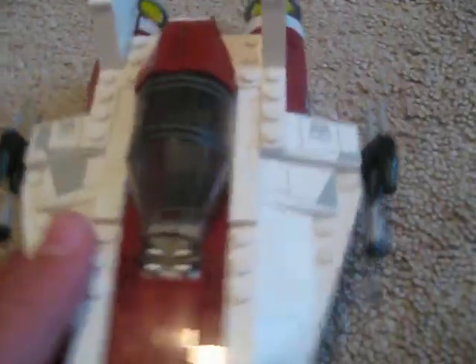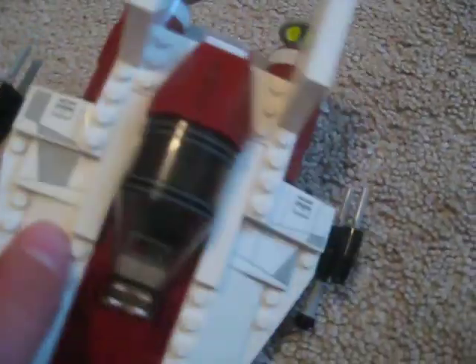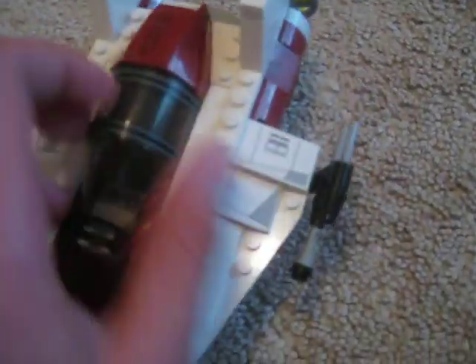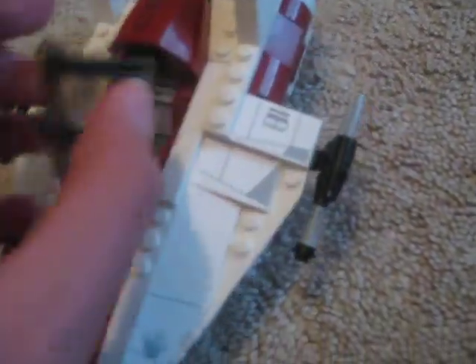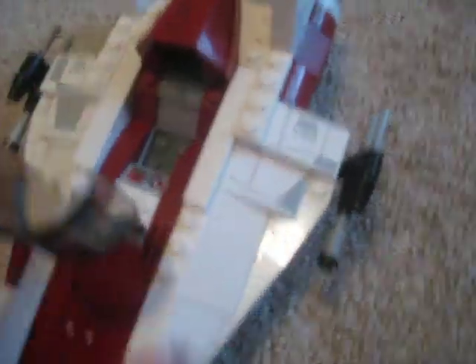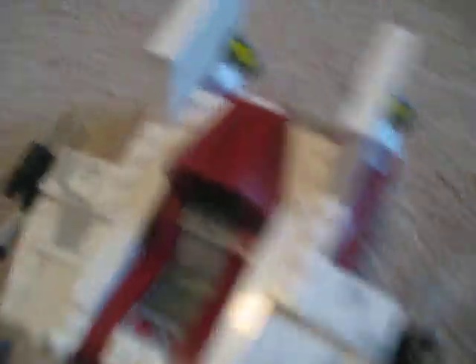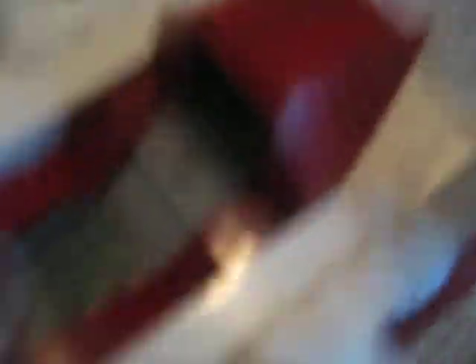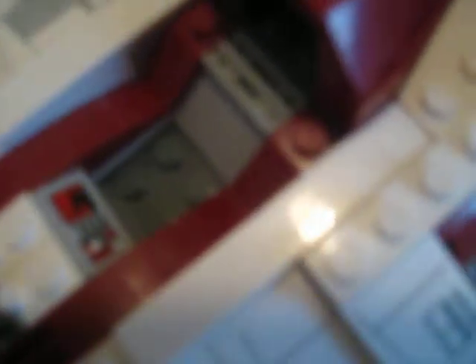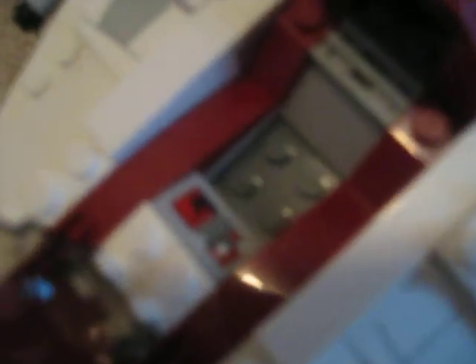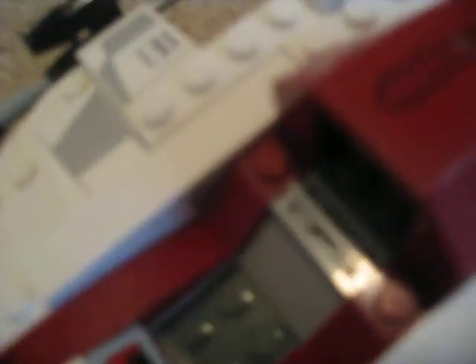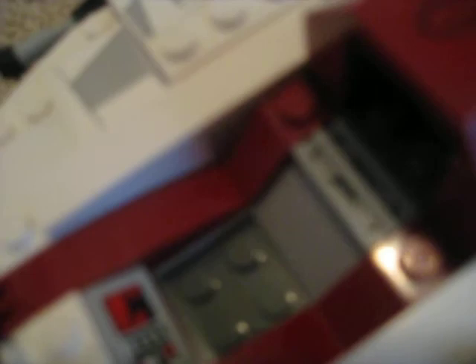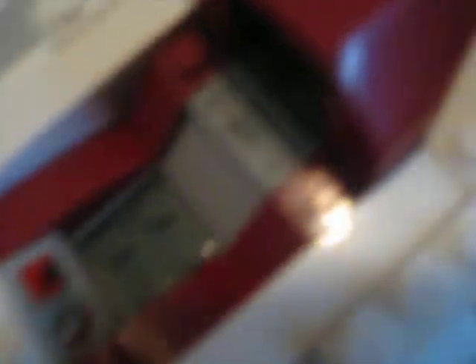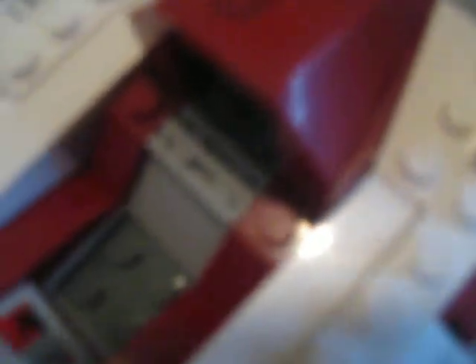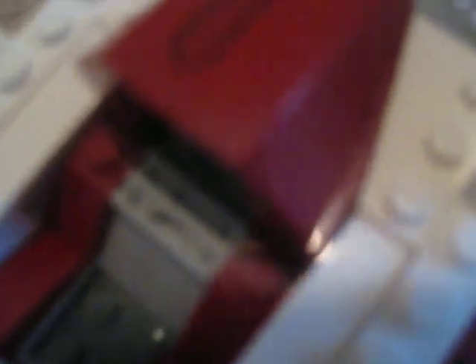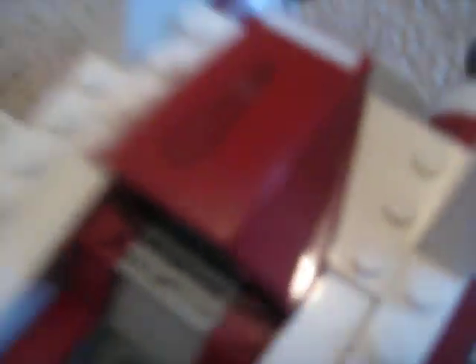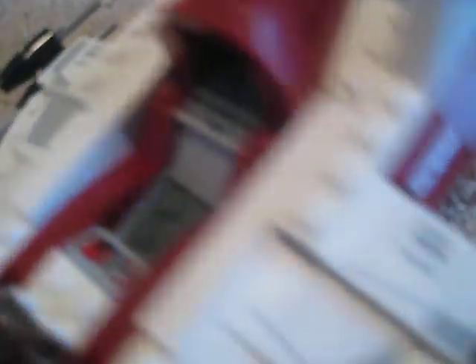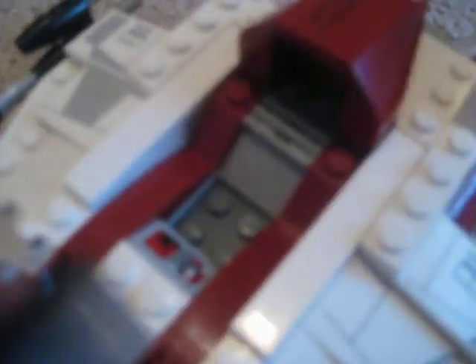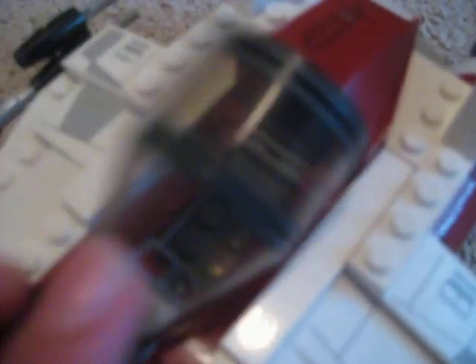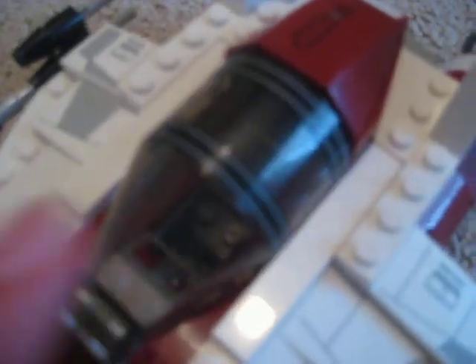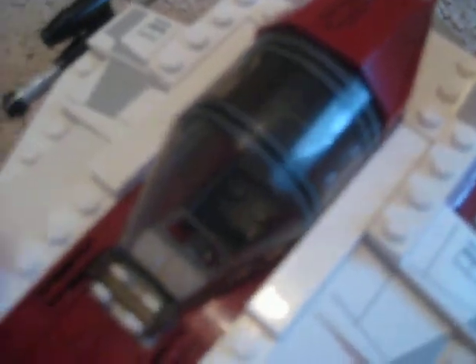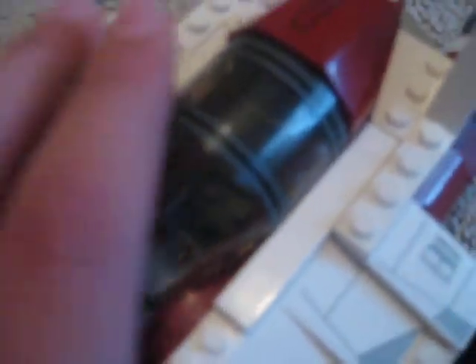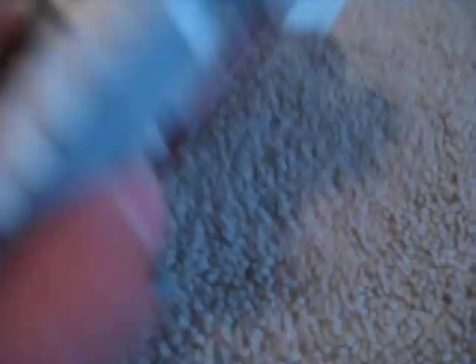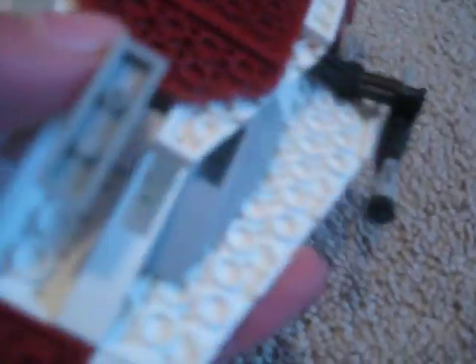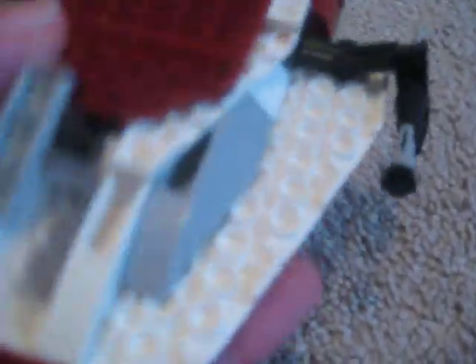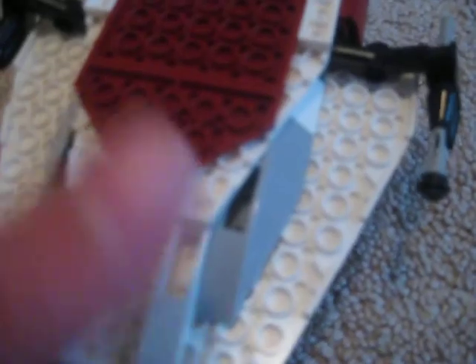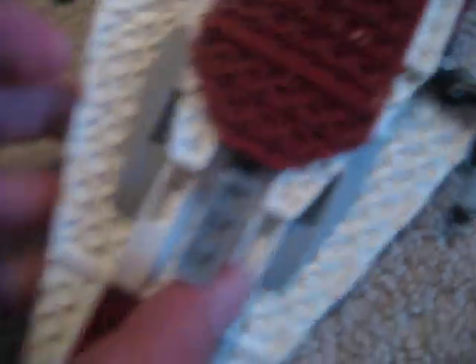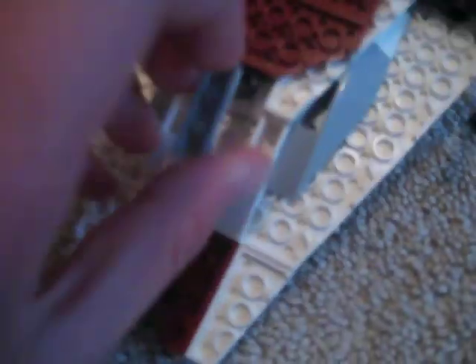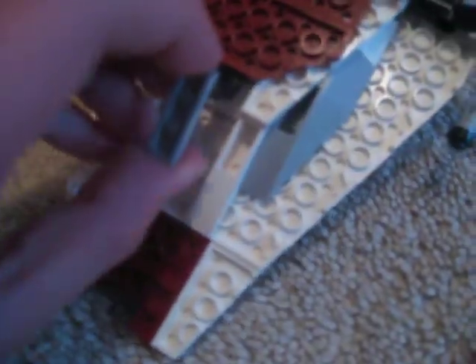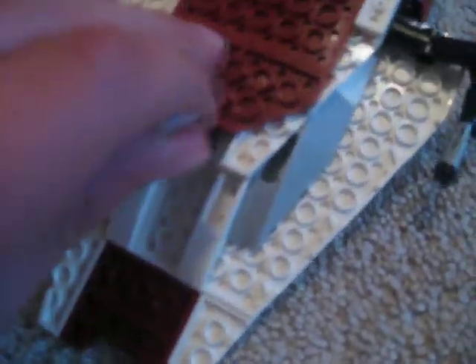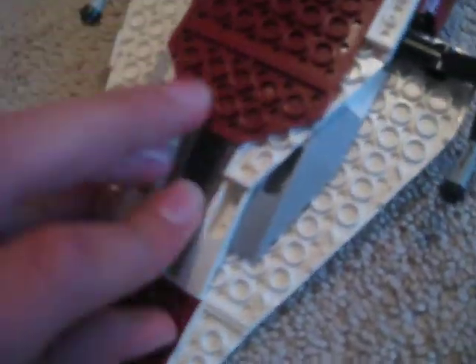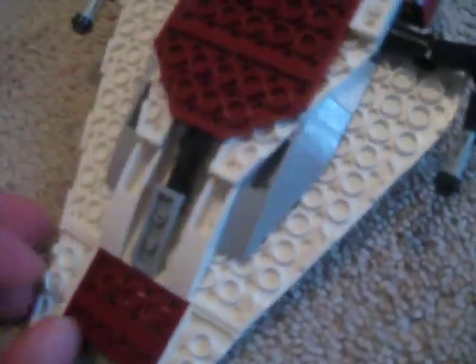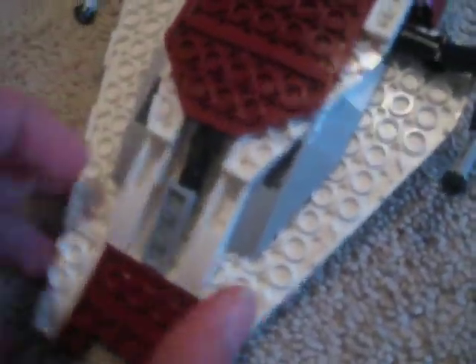It has the cockpit, which opens — there's a sticker in there for the controls, and you just shut it. And then down here is the landing gear, which retracts.